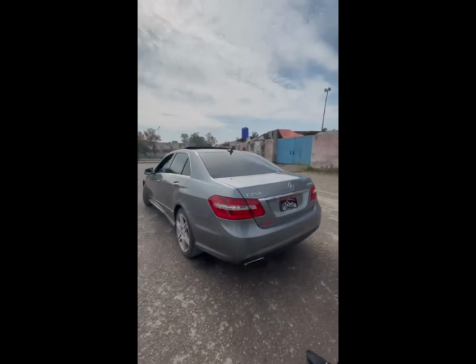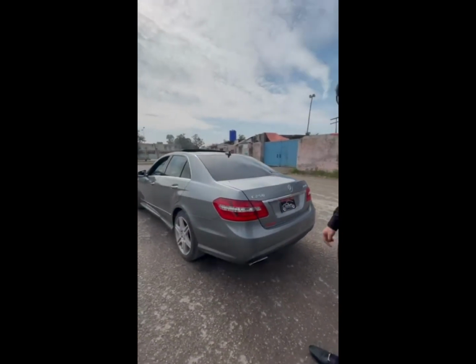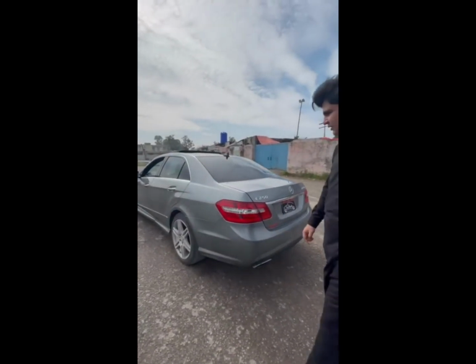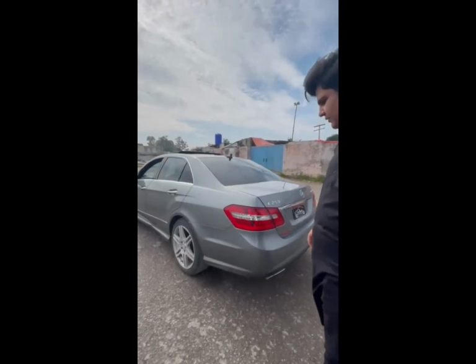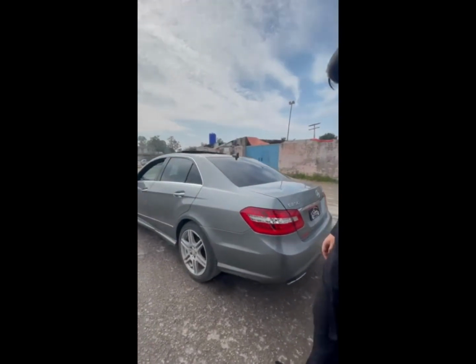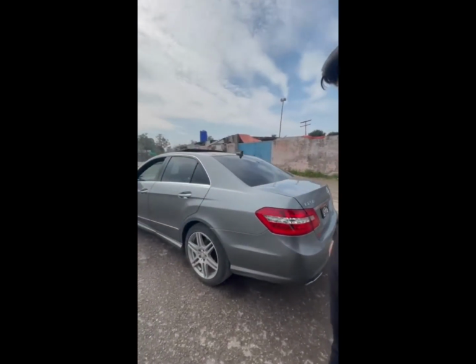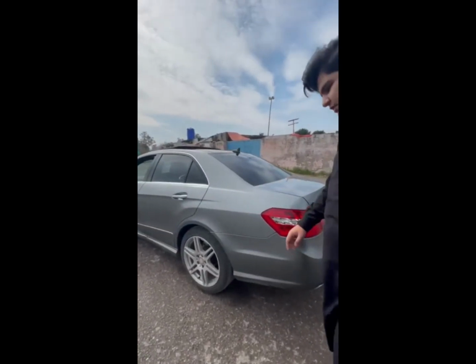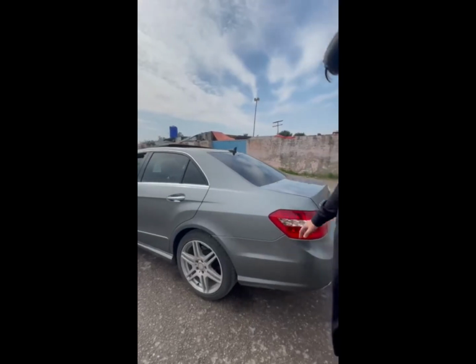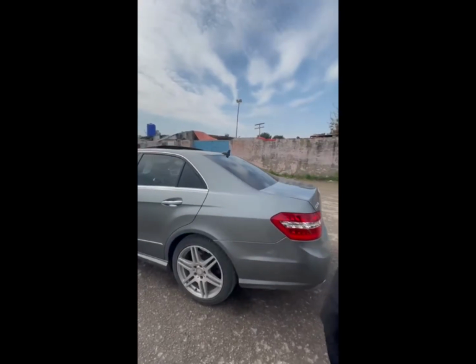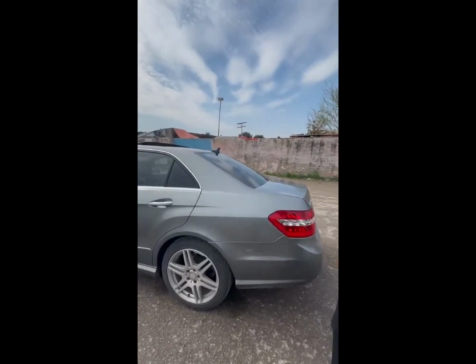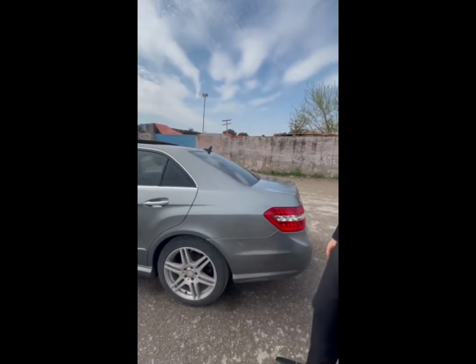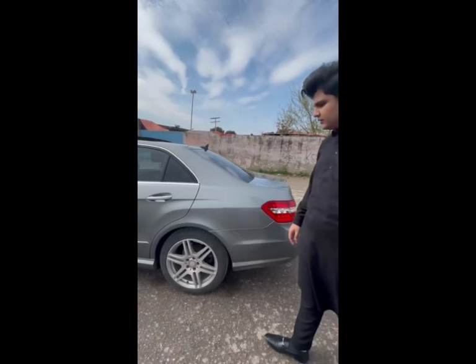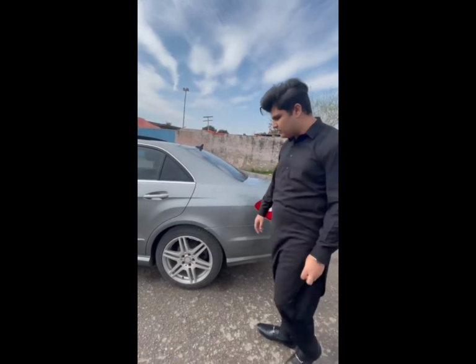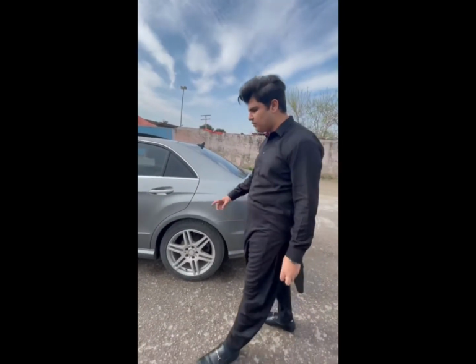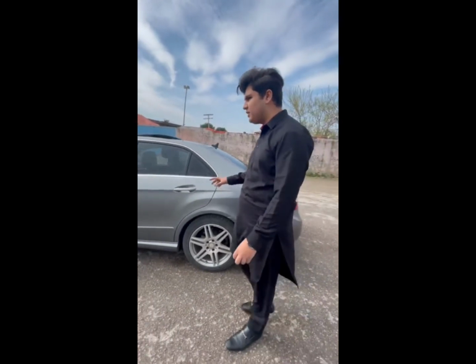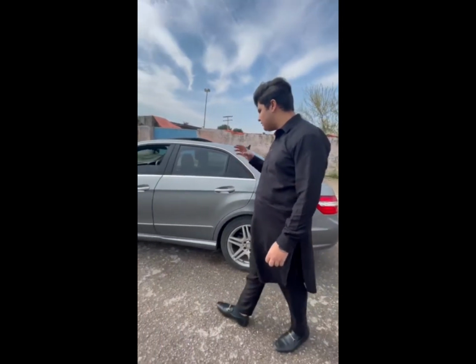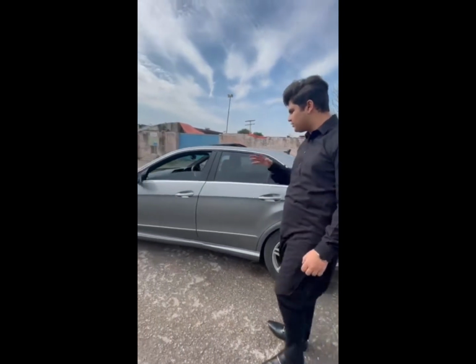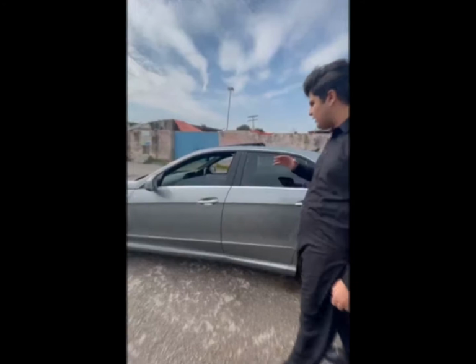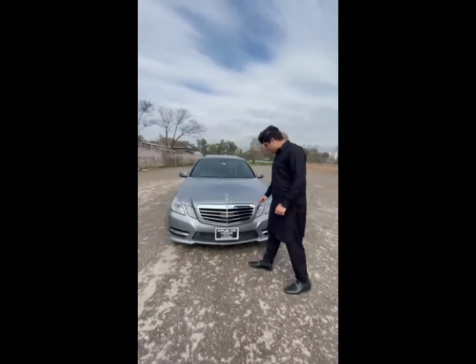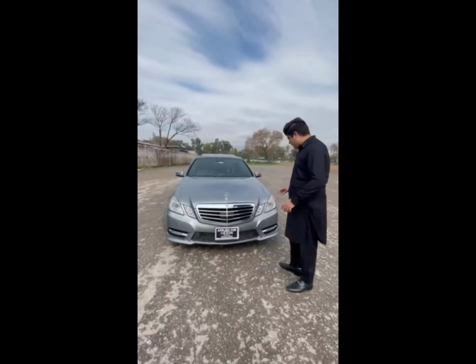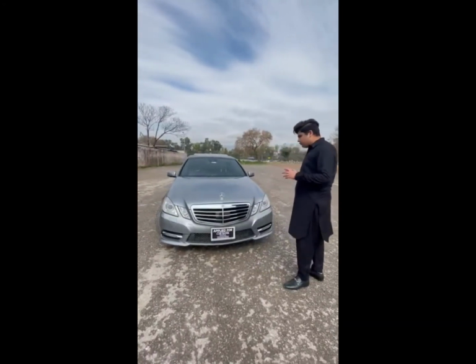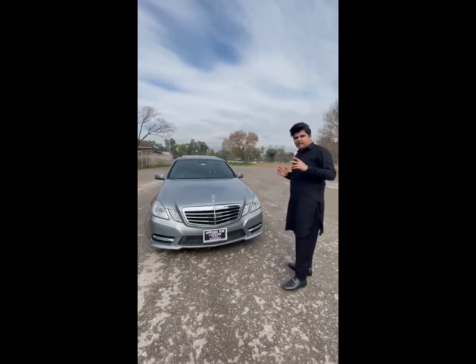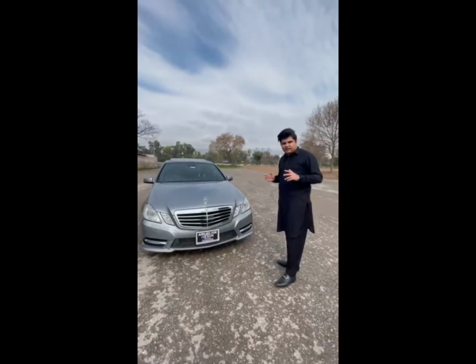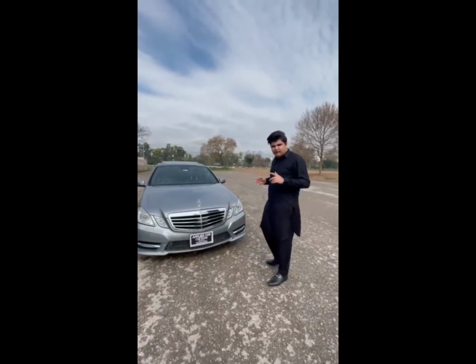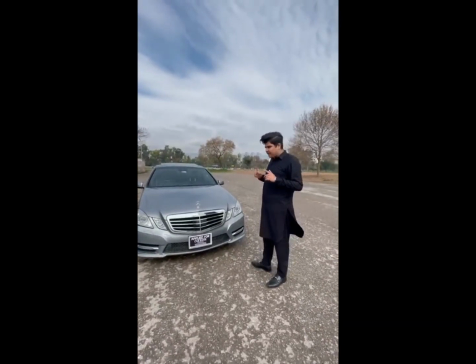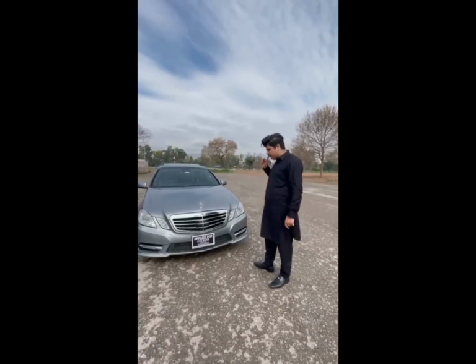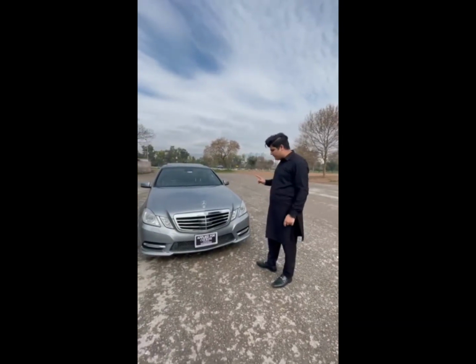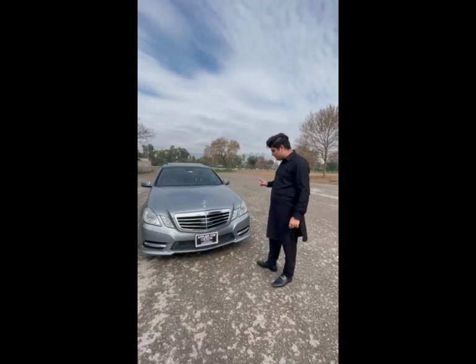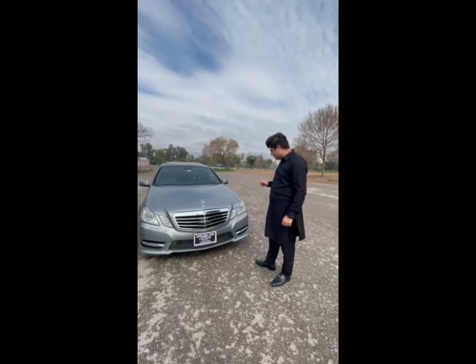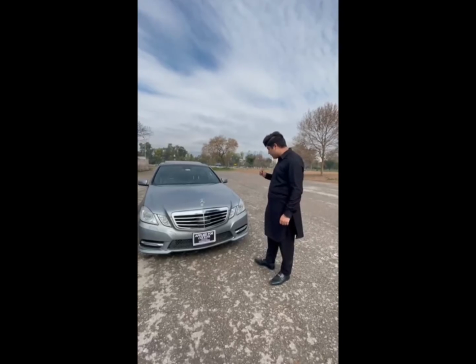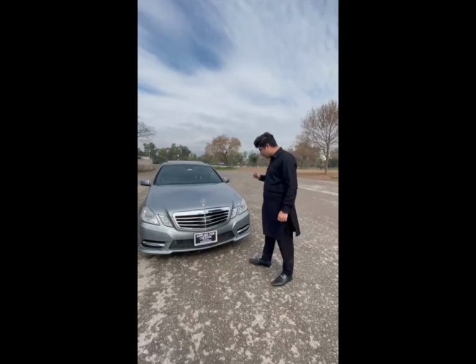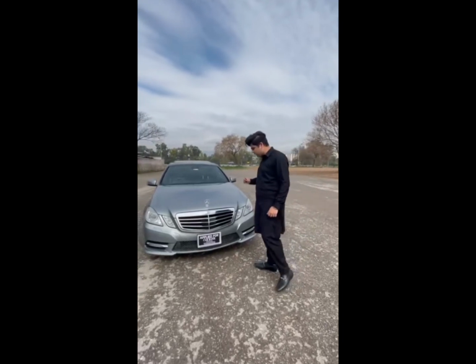On this car there are all AMG rims and everything, but without engine modification. The engine and suspension are not modified. This car was AMG kitted here. It's a very beautiful car.